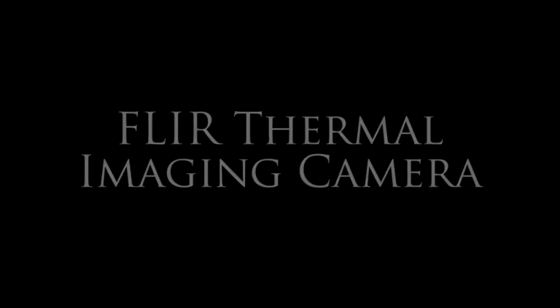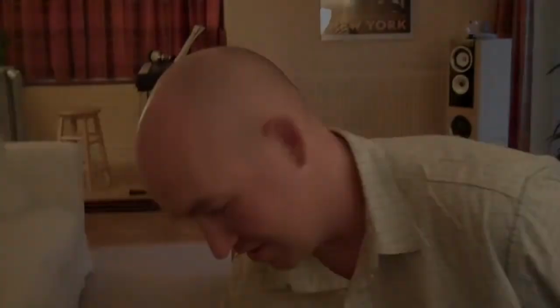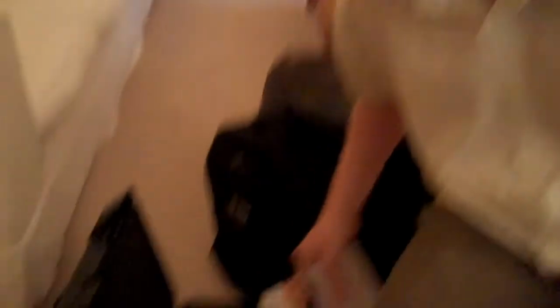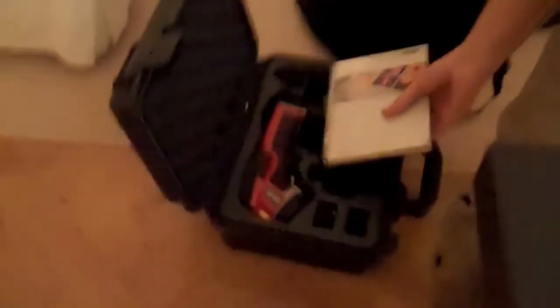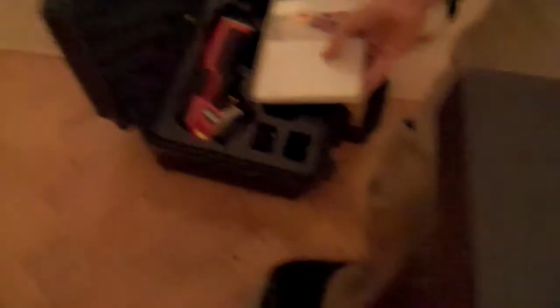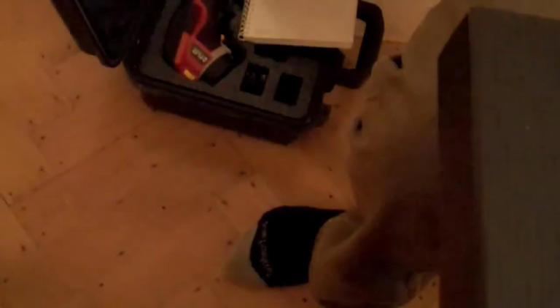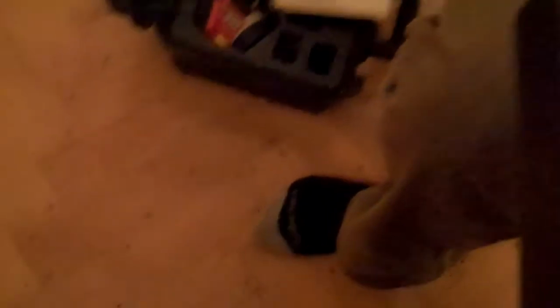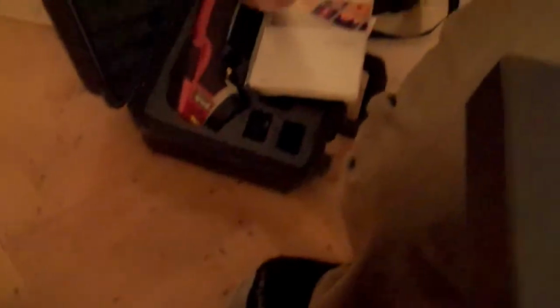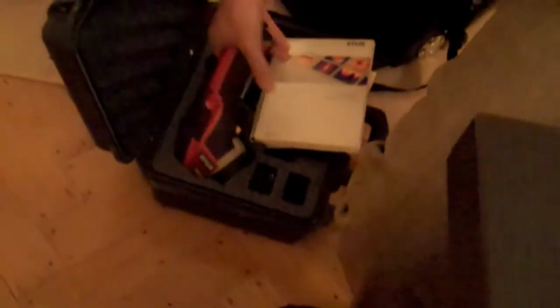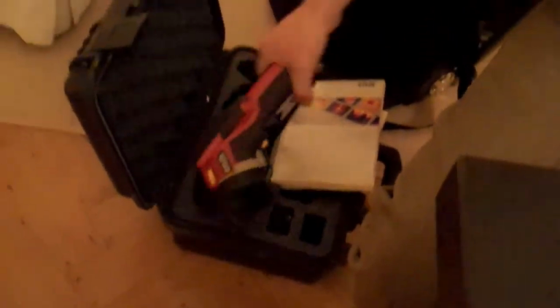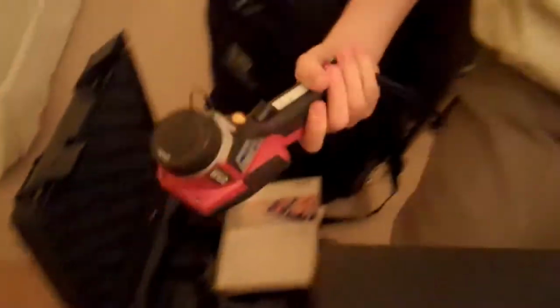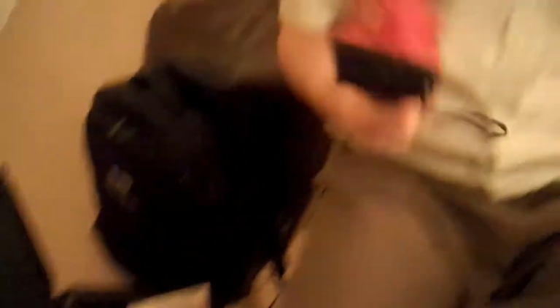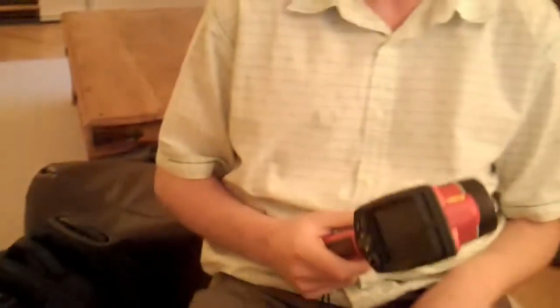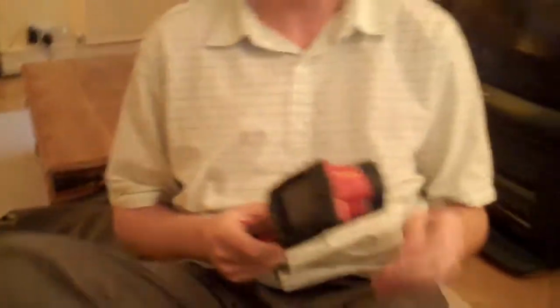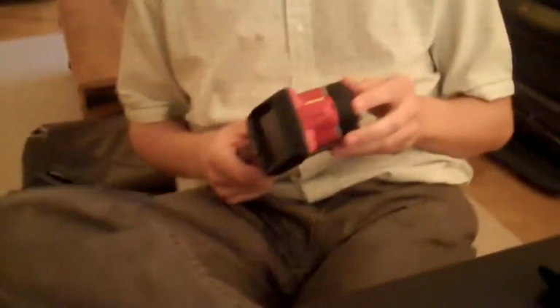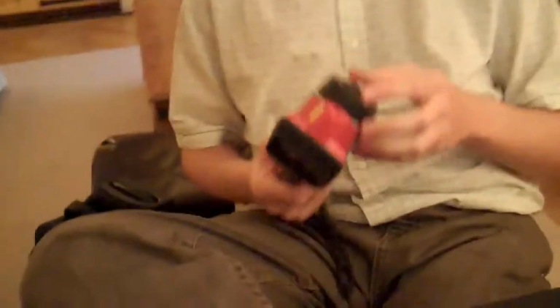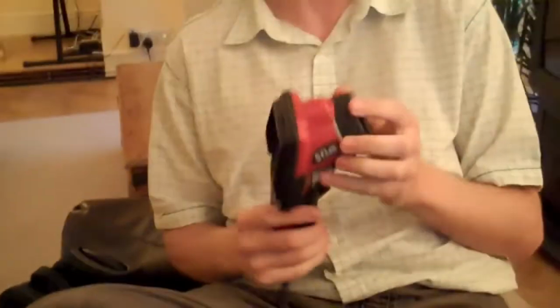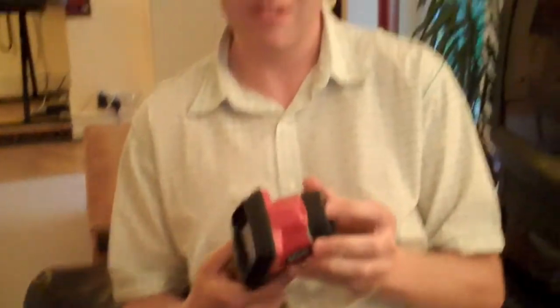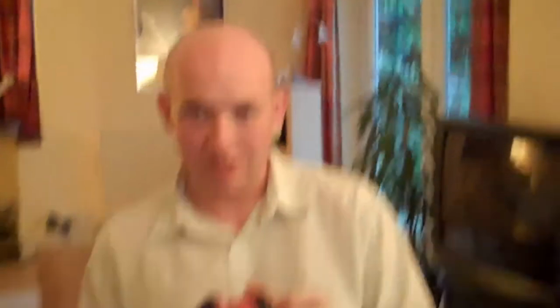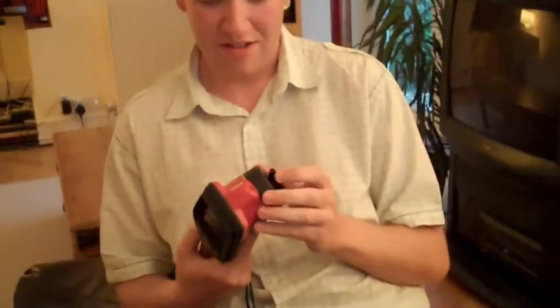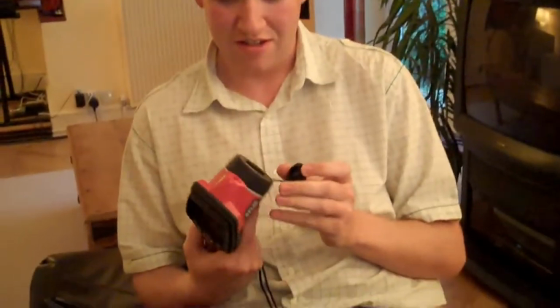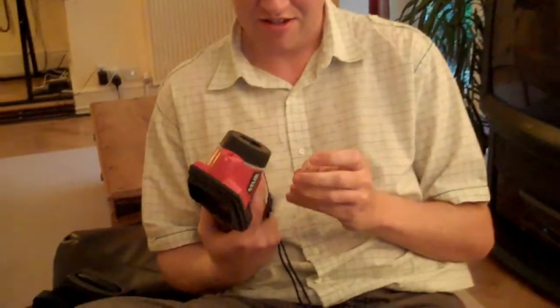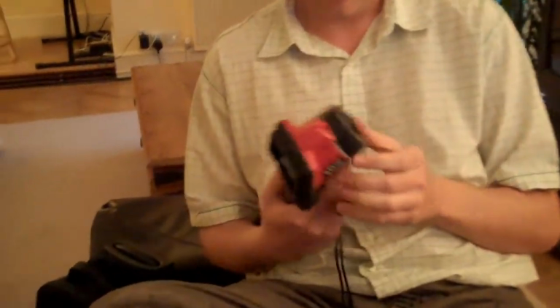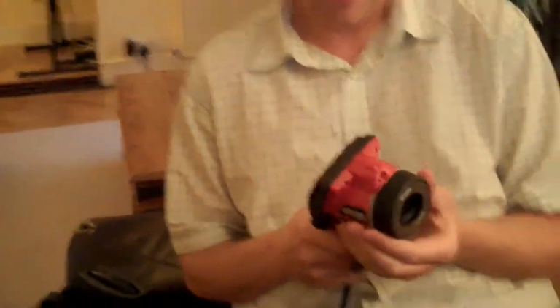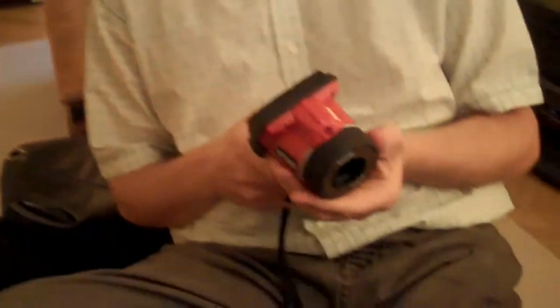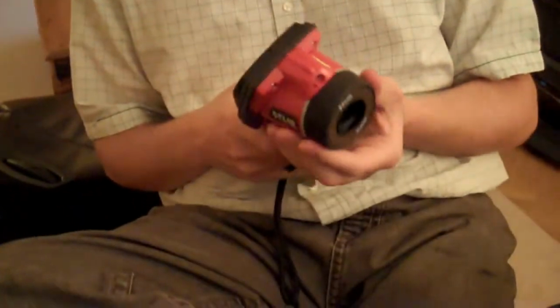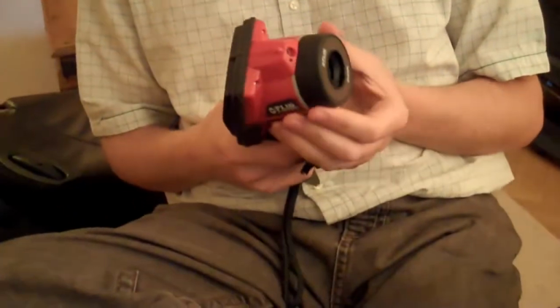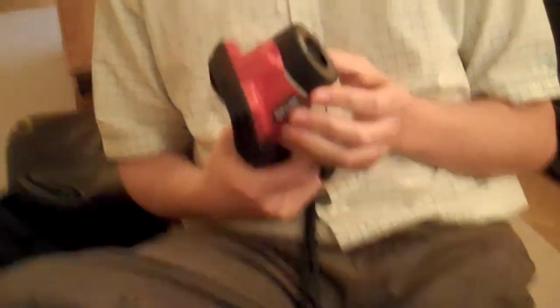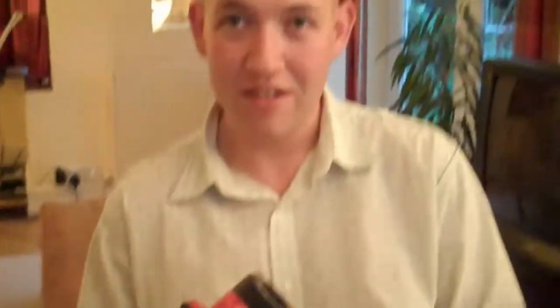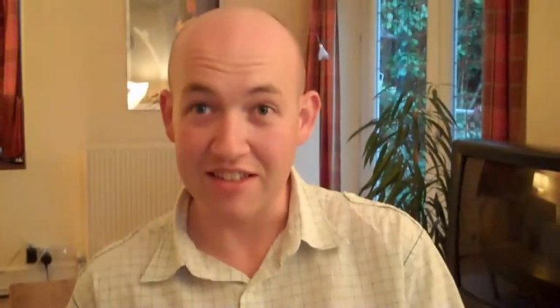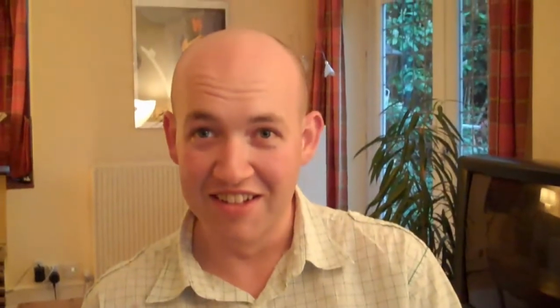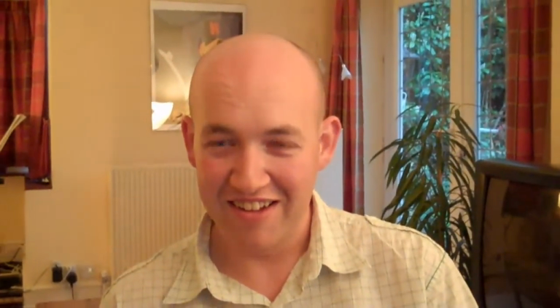Alright, what have we got? Oh, it's just a camera. It's a bit like your camera — a thermal imaging camera. Oh my god, that's so sensors. So sensors? Yeah, sensors.